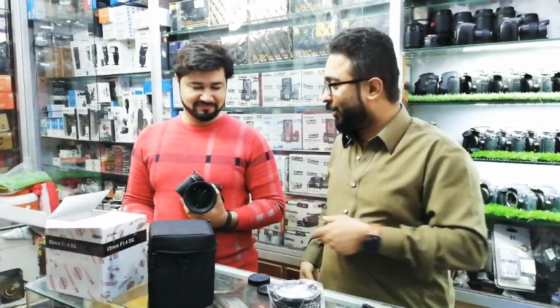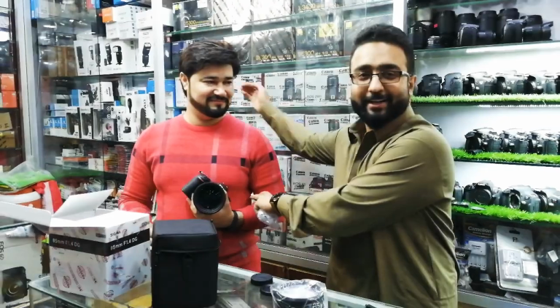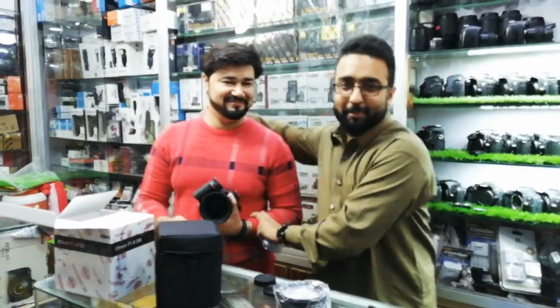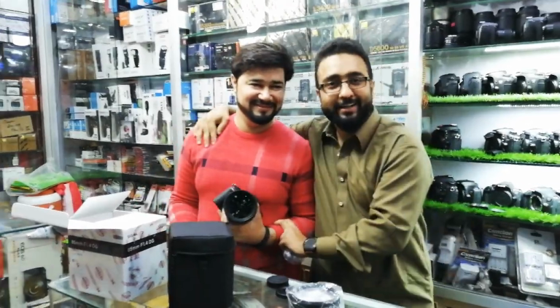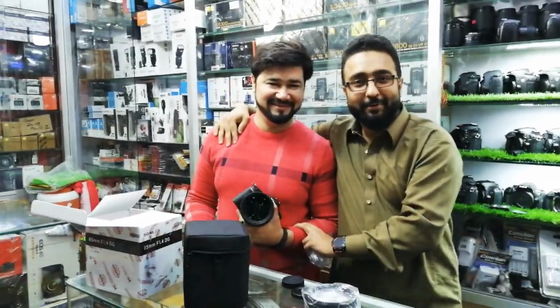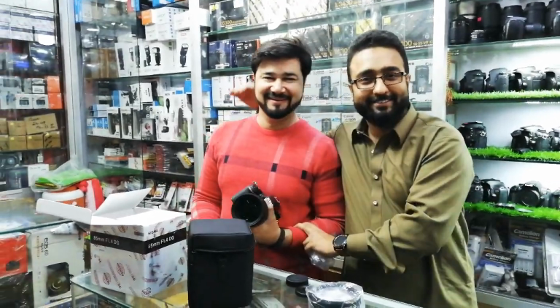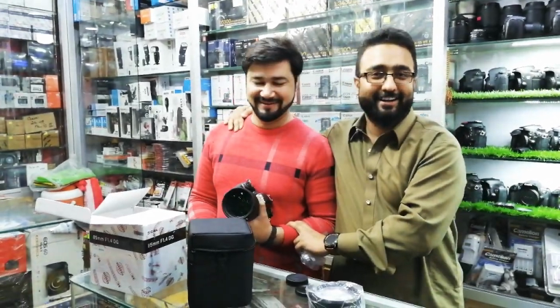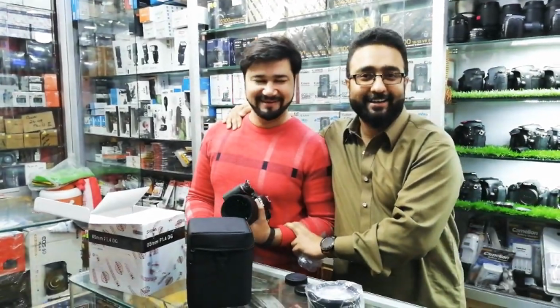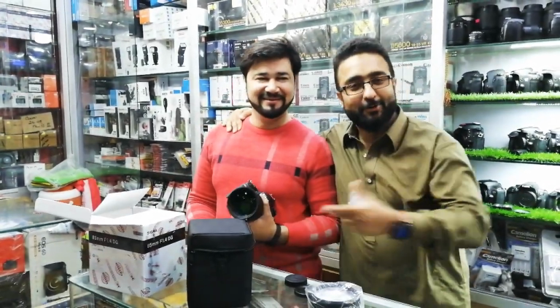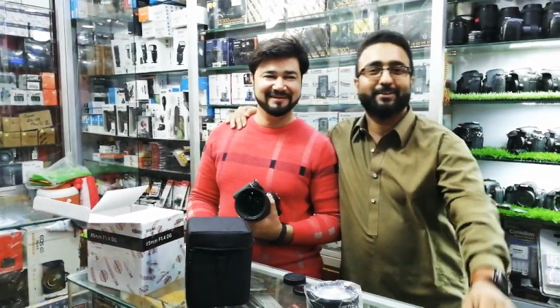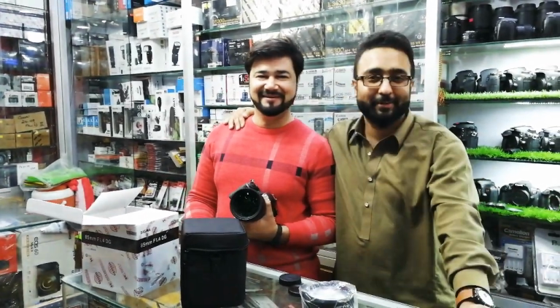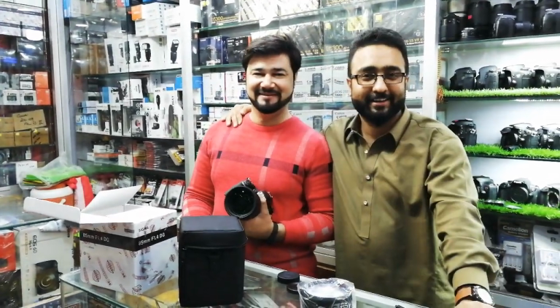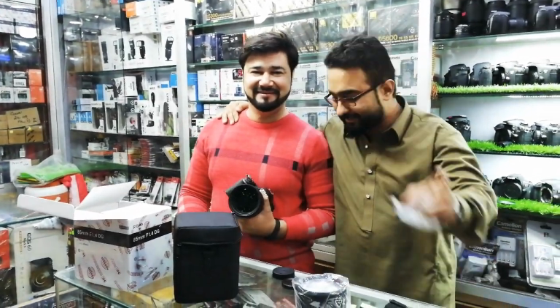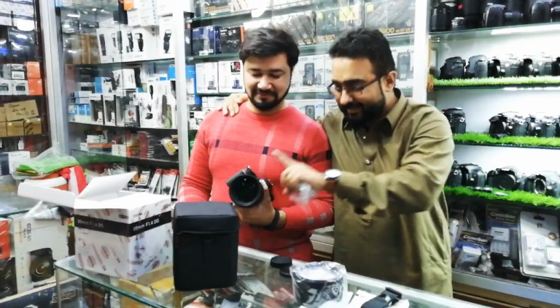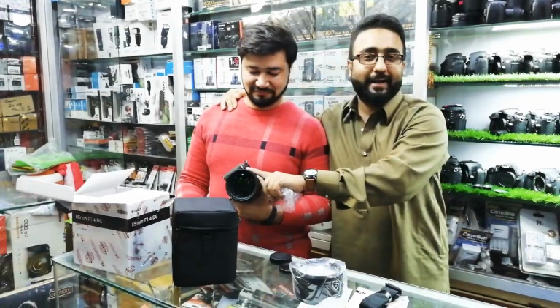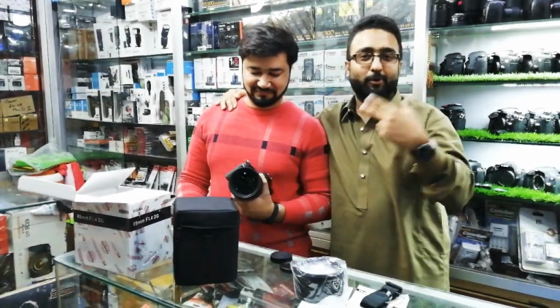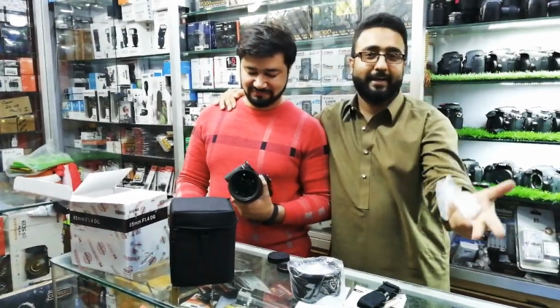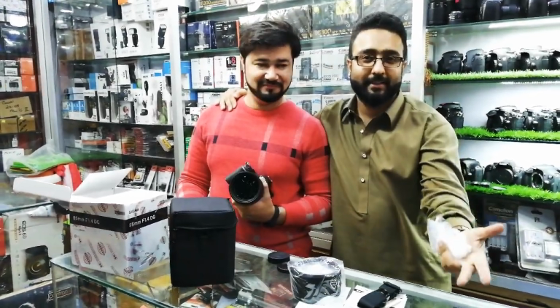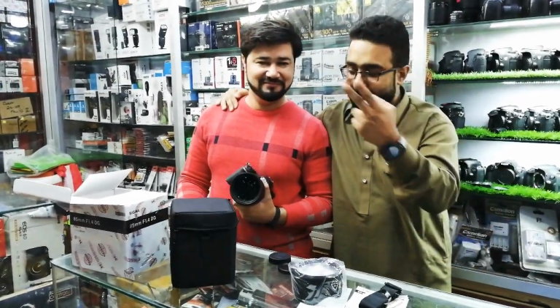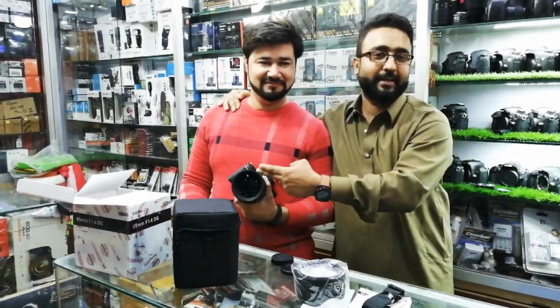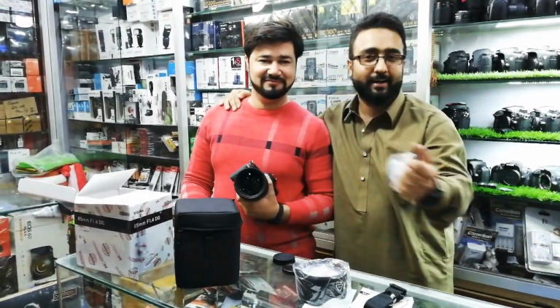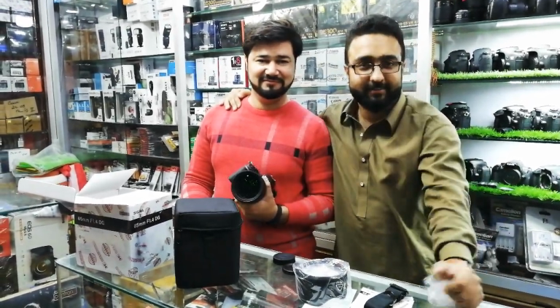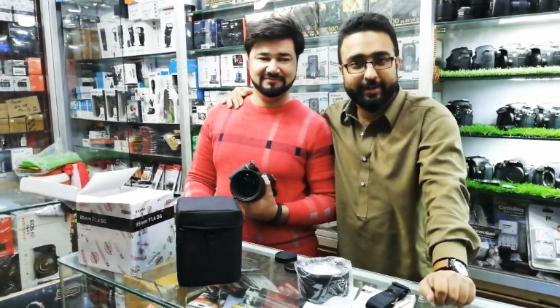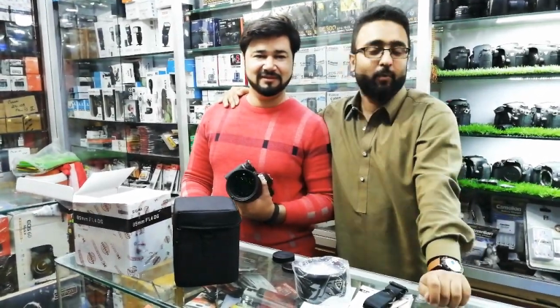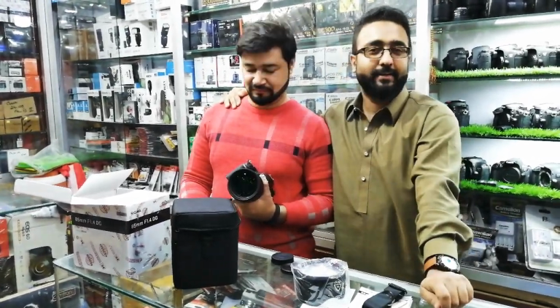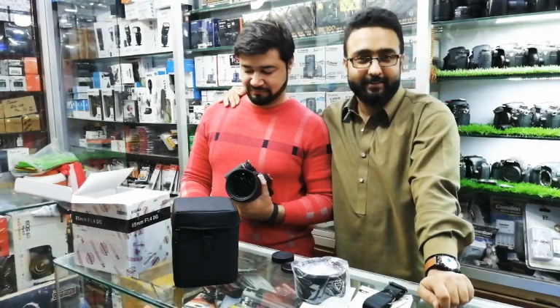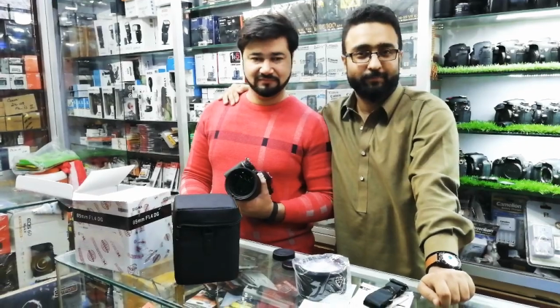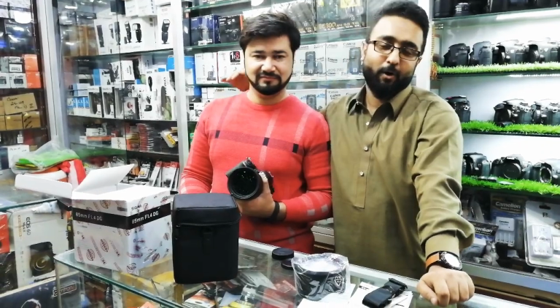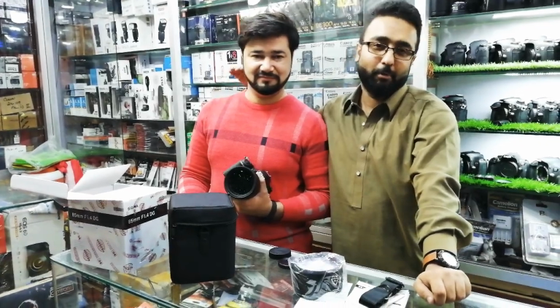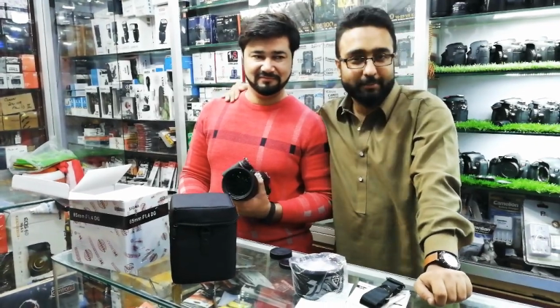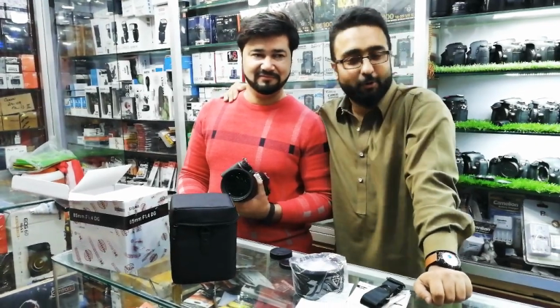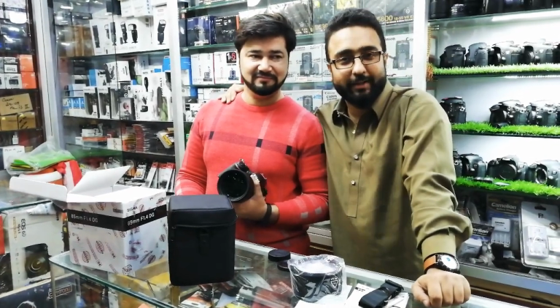This is our Naveed Mahmoud. When we get out the results, we will share them with you. The price of this lens is 838,000. It is a very sharp lens.